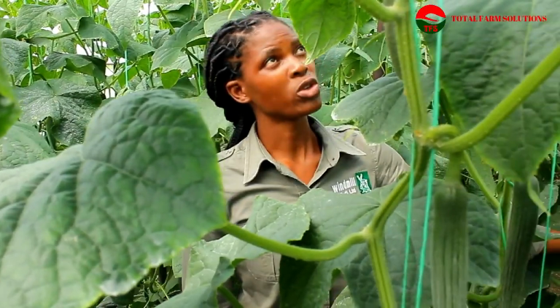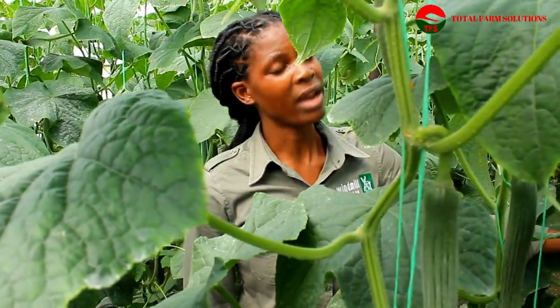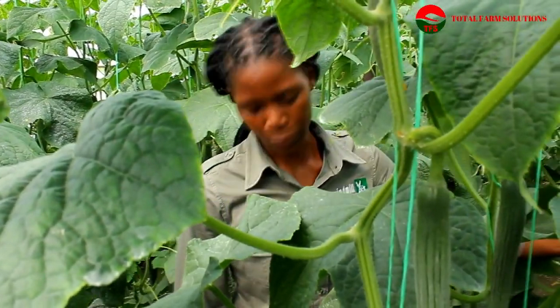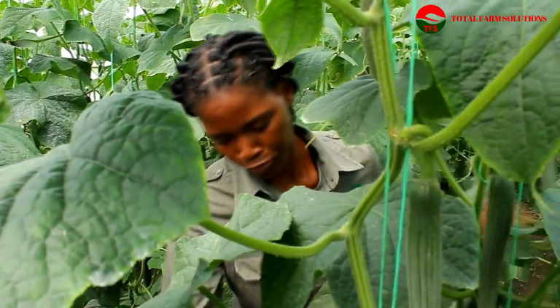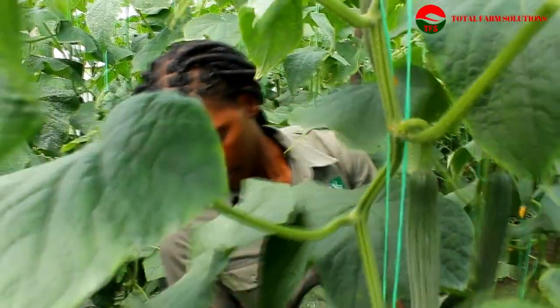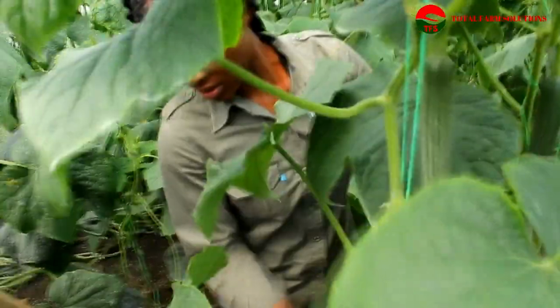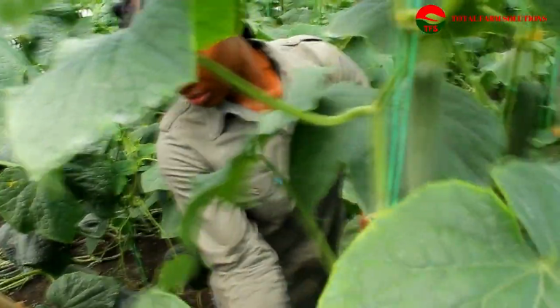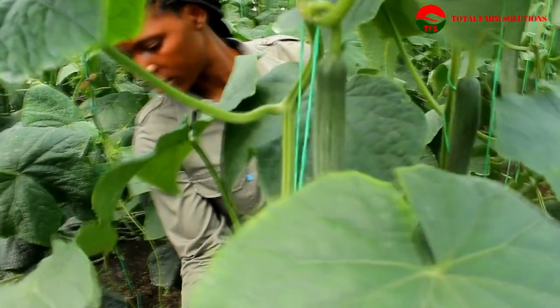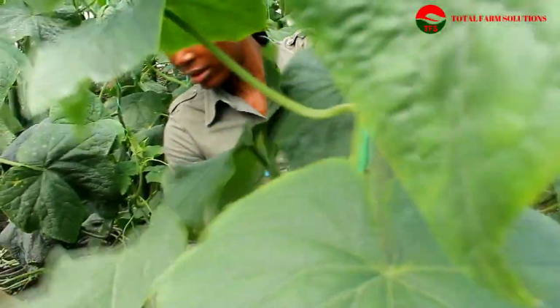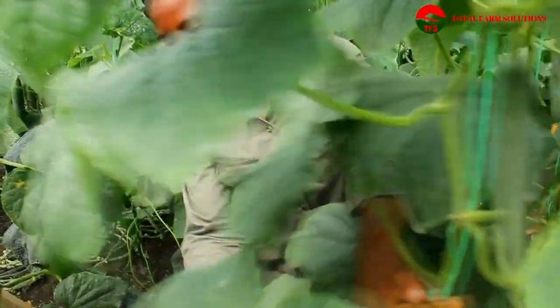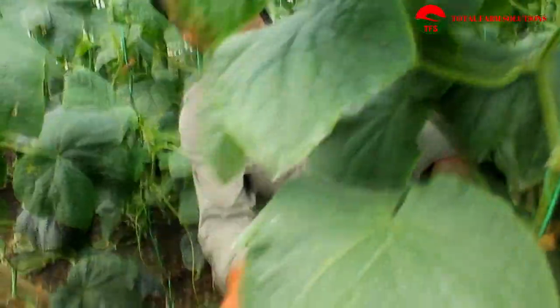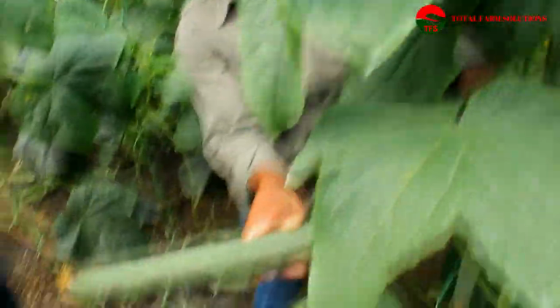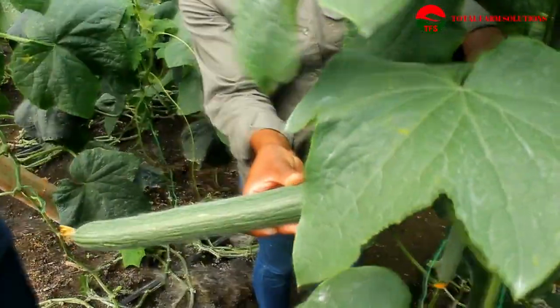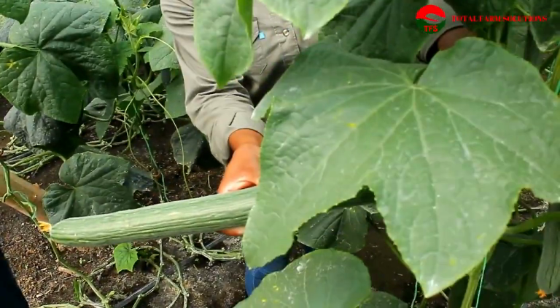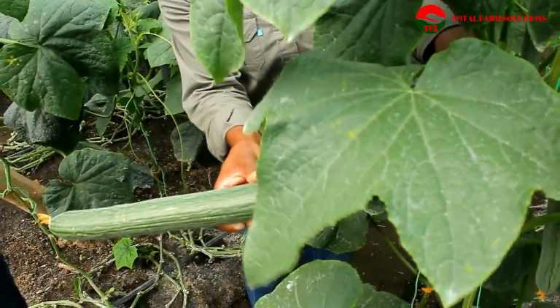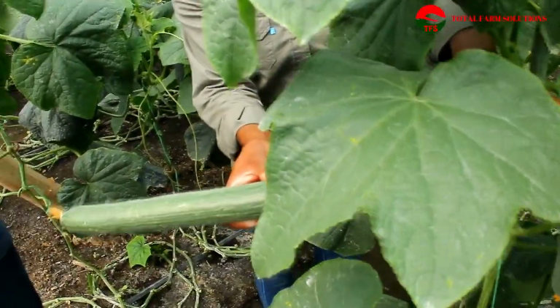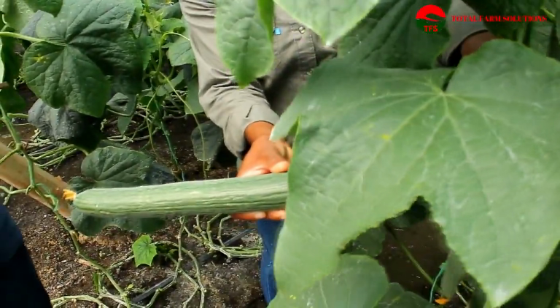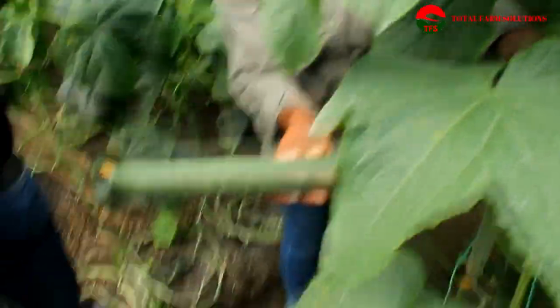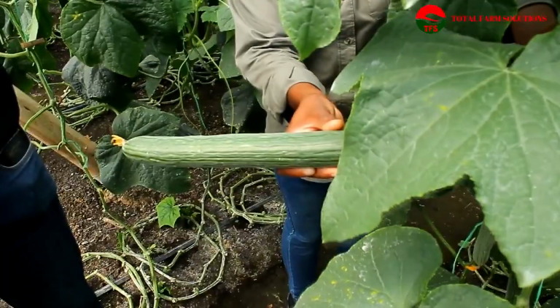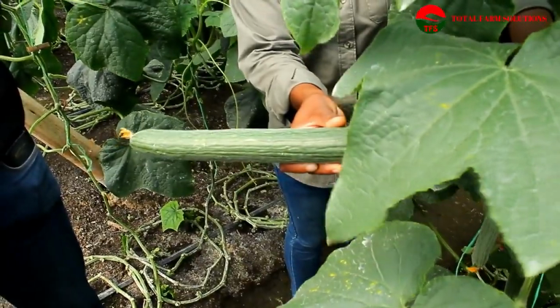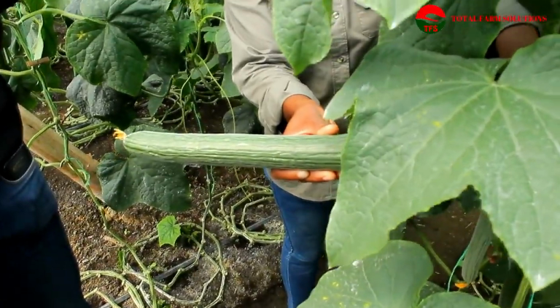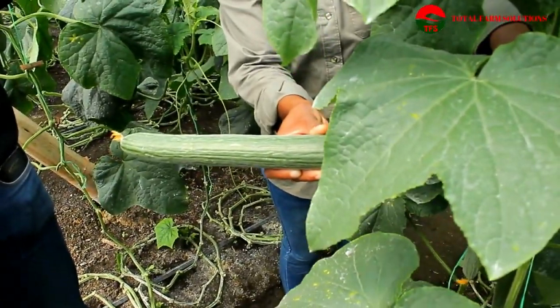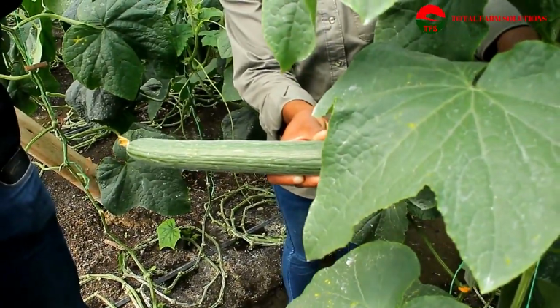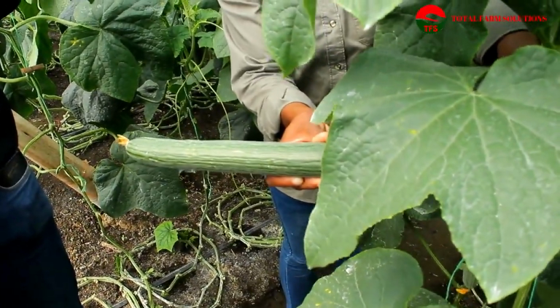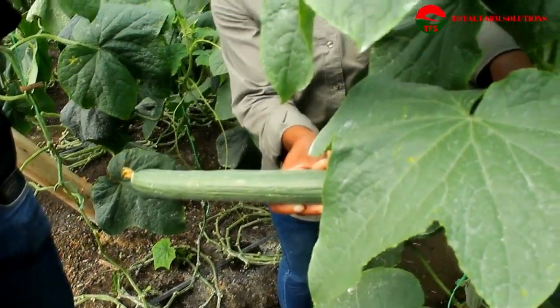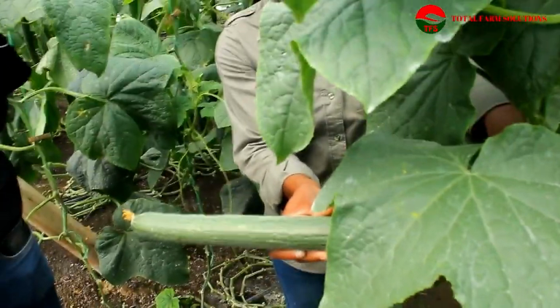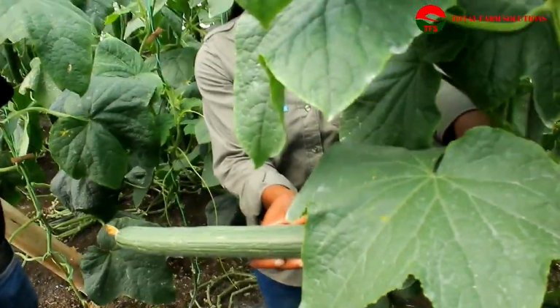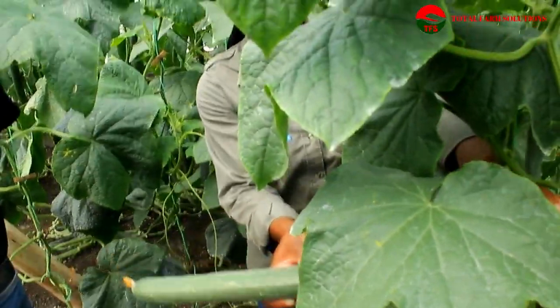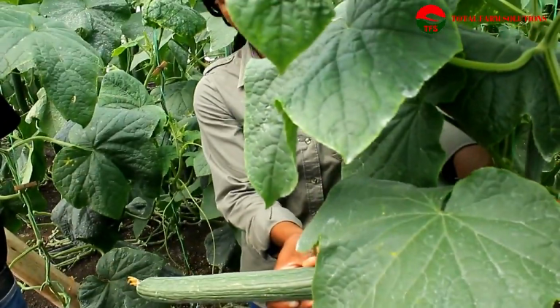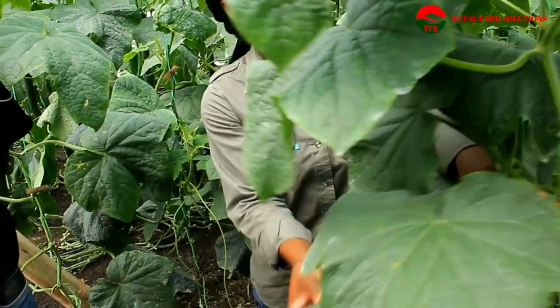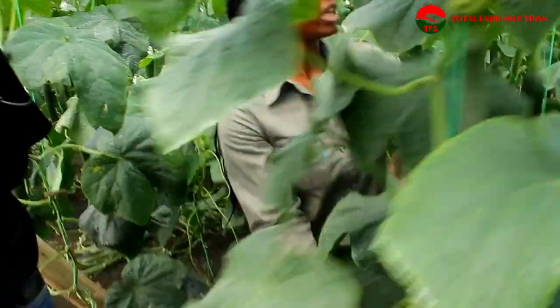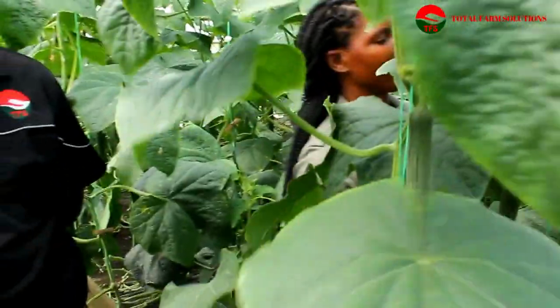They are also applying potassium nitrate and they are alternating potassium nitrate with calcium nitrate at 87 days in the field. As you can see, these are very good cucumbers. Thank you, Mr. Mkabe.